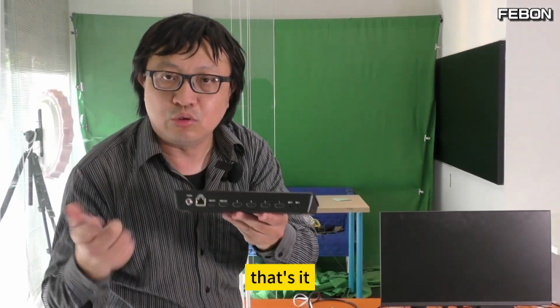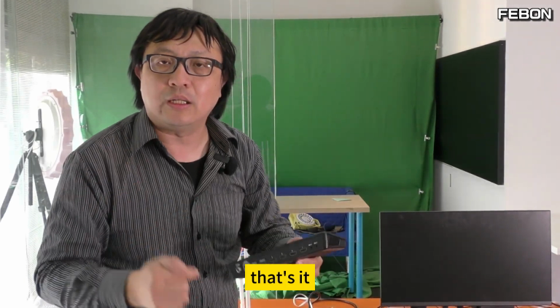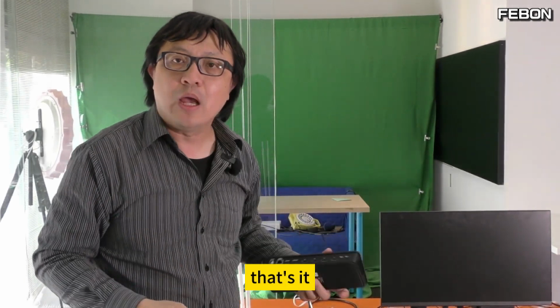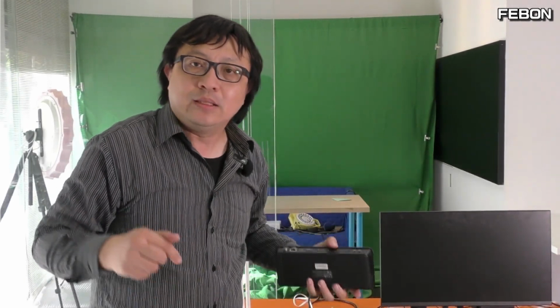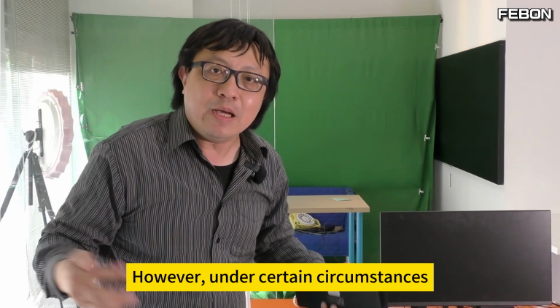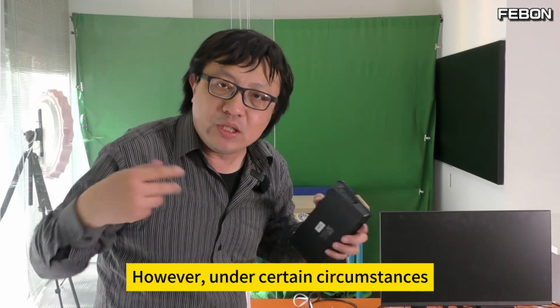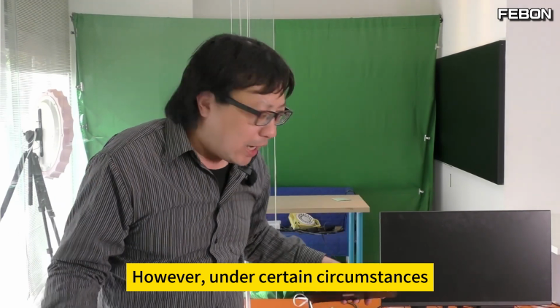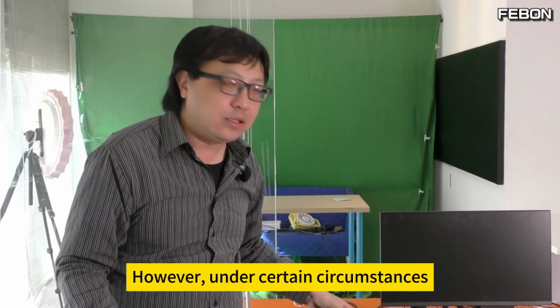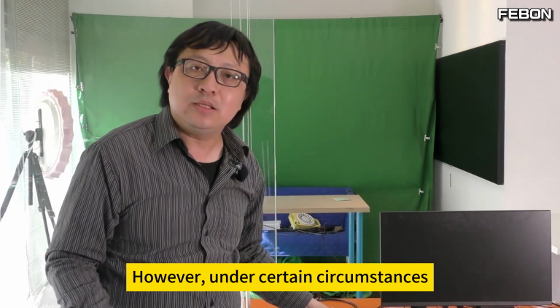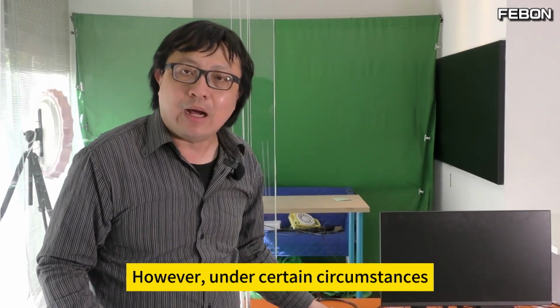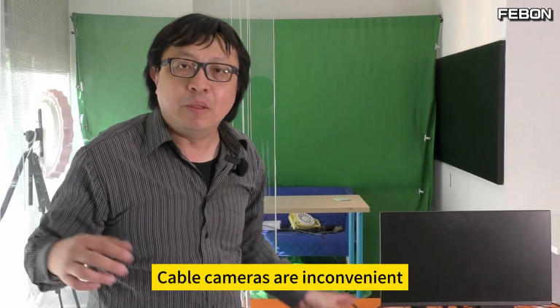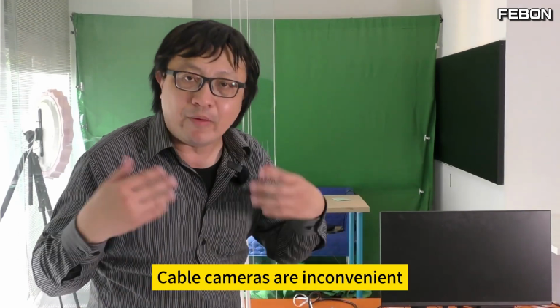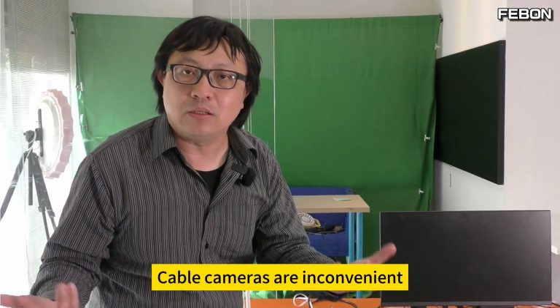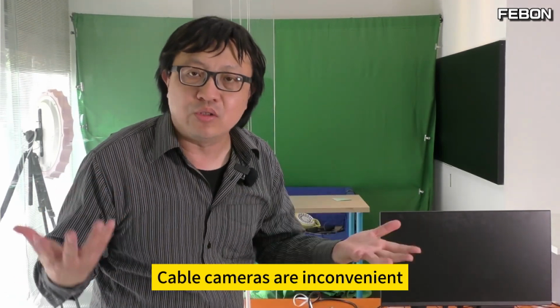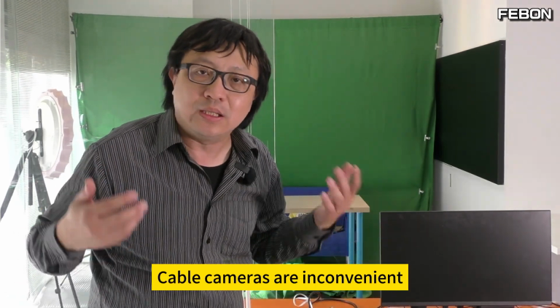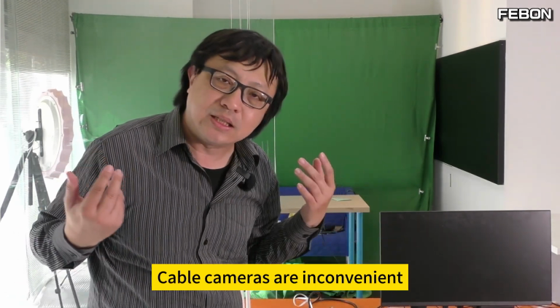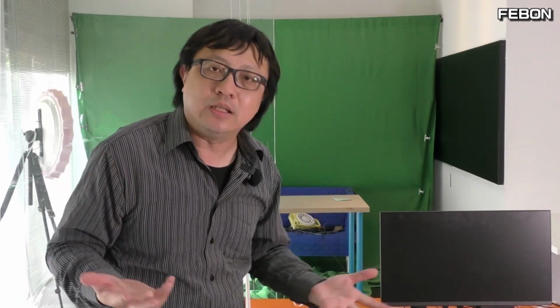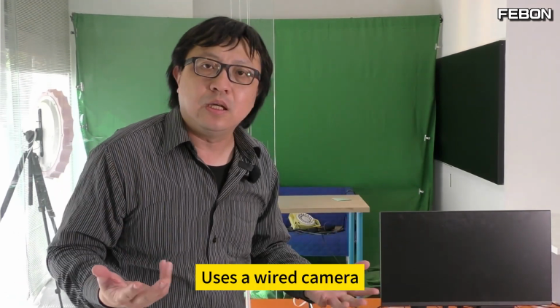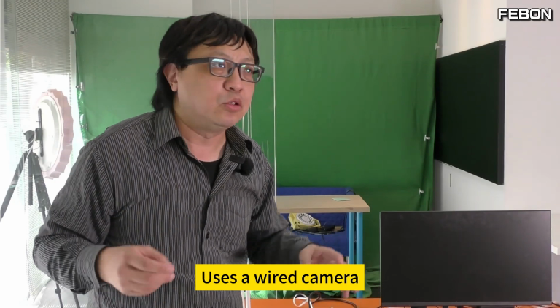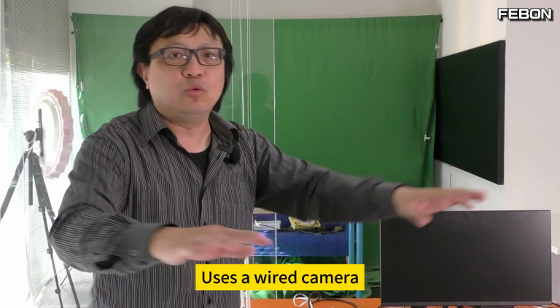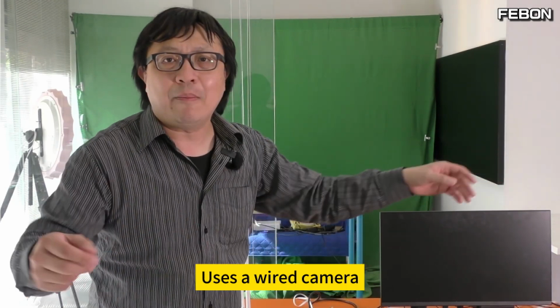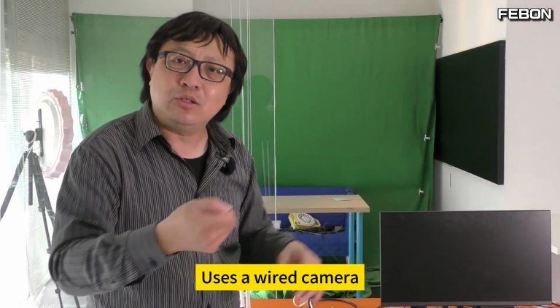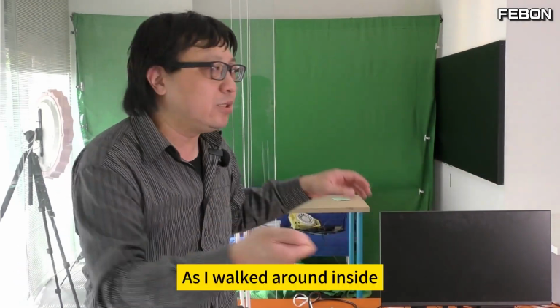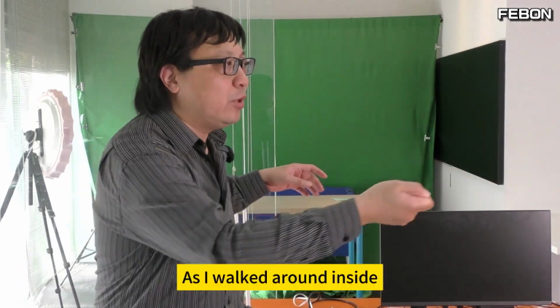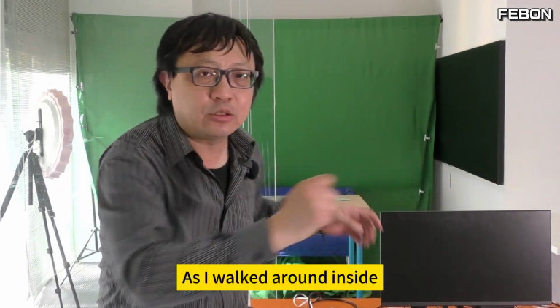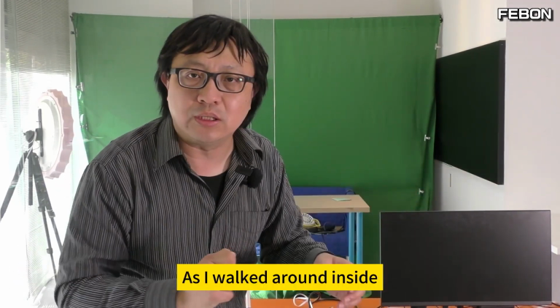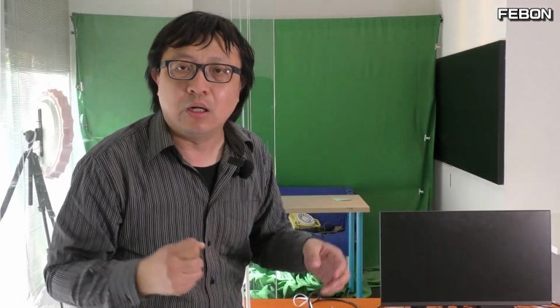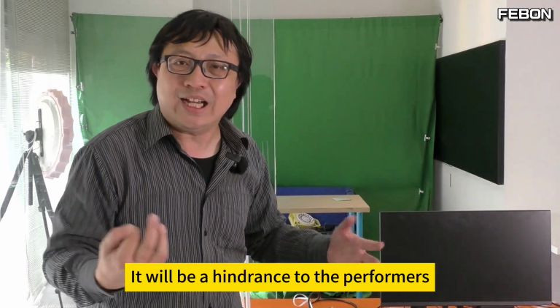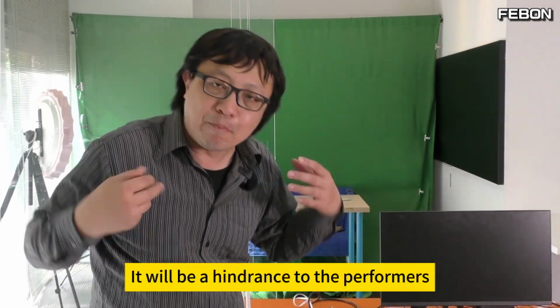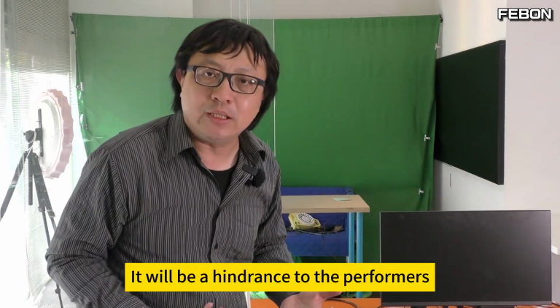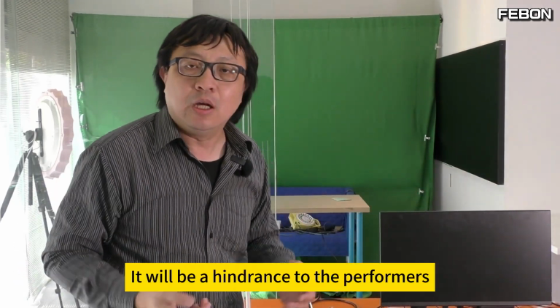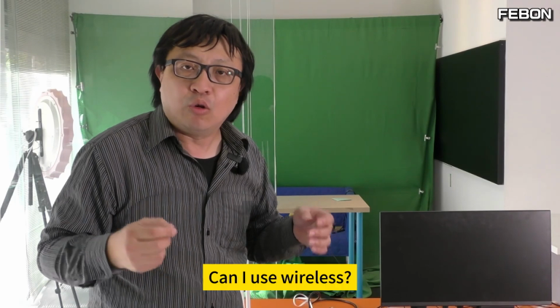That's it. However, under certain circumstances, cable cameras are inconvenient. If you're walking around inside with a wired camera, it will be a hindrance to the performers.